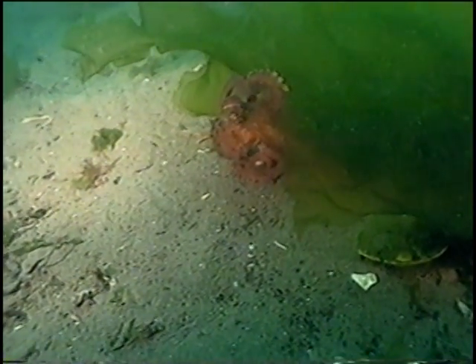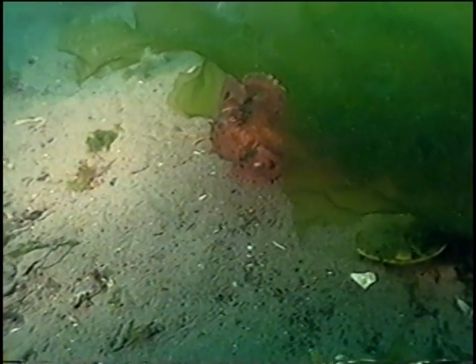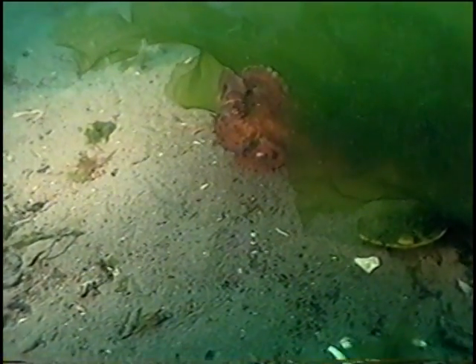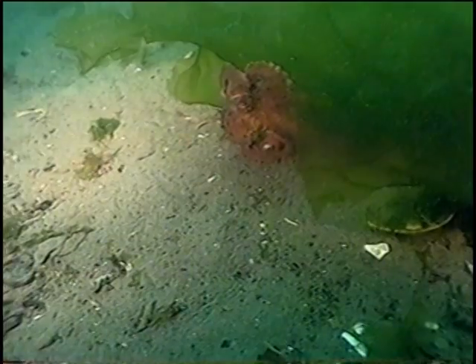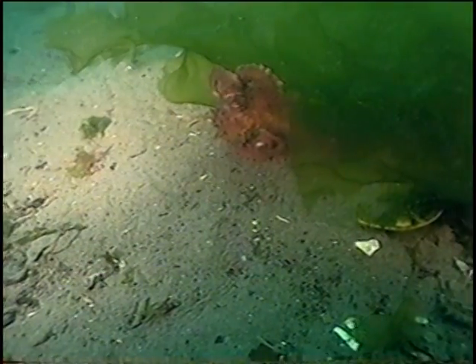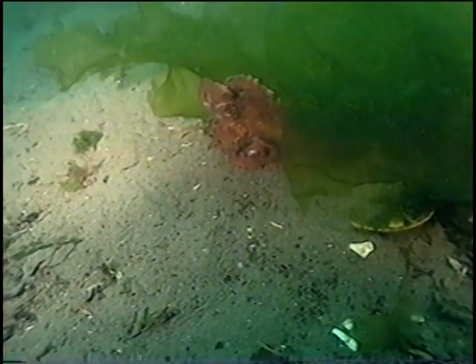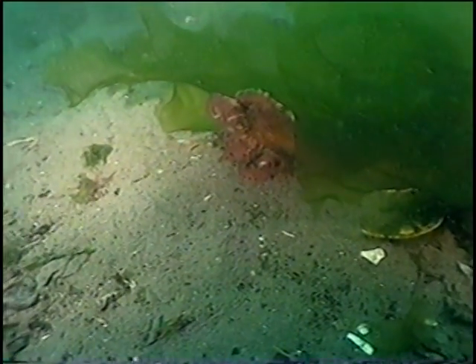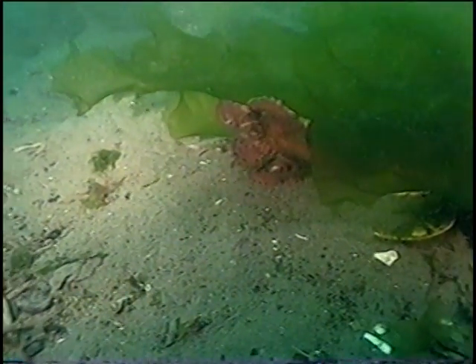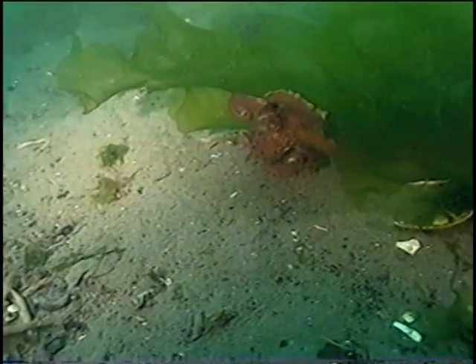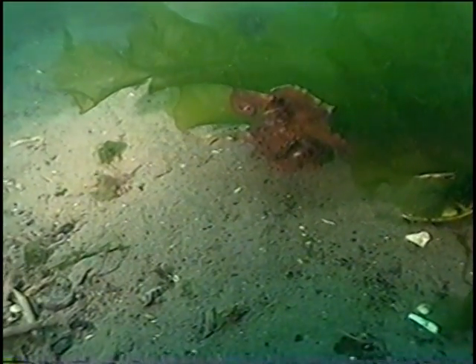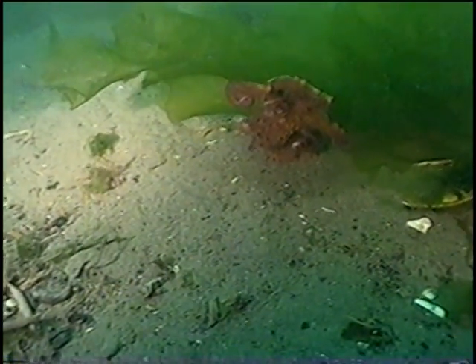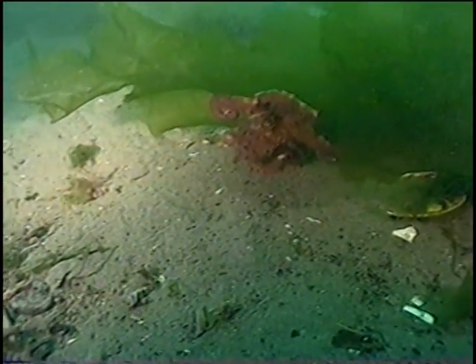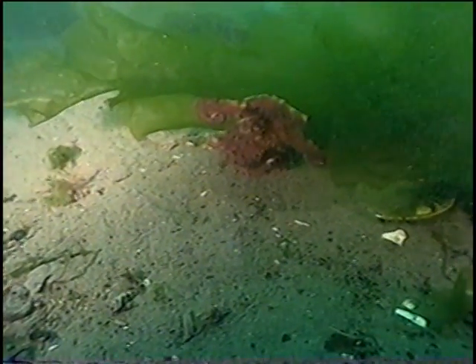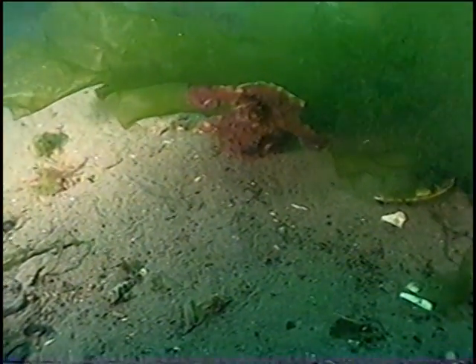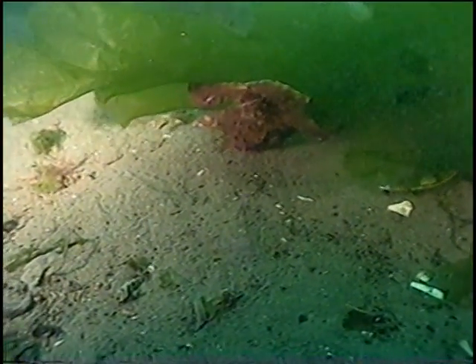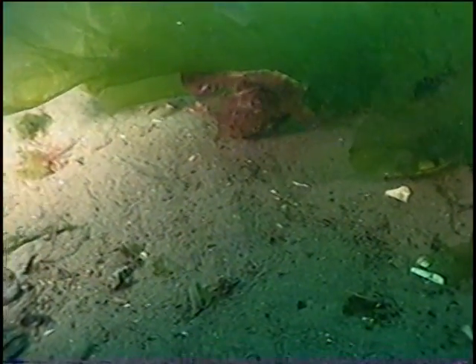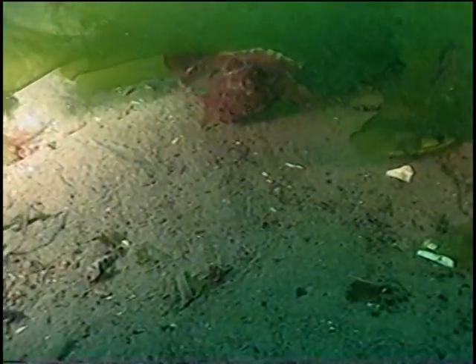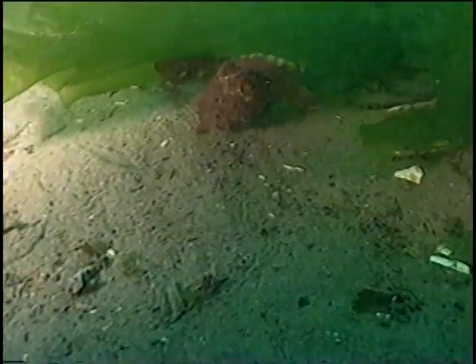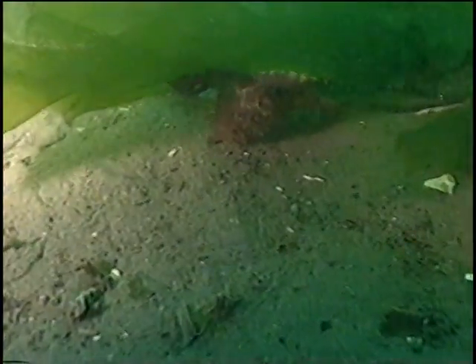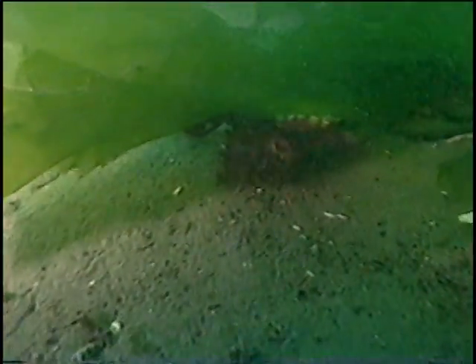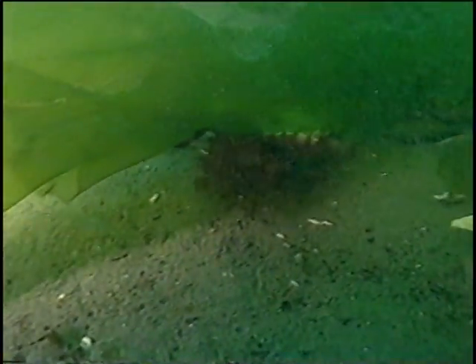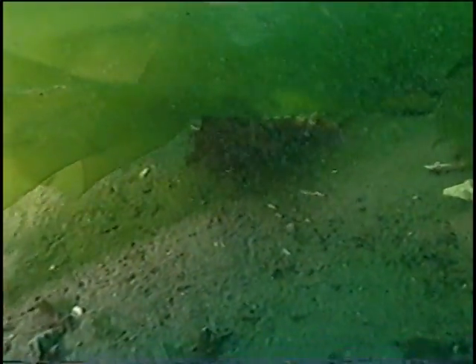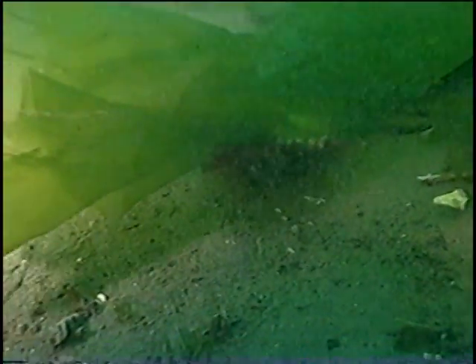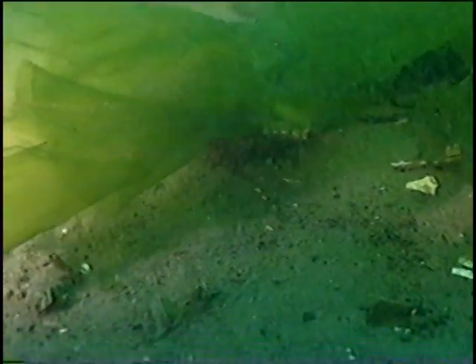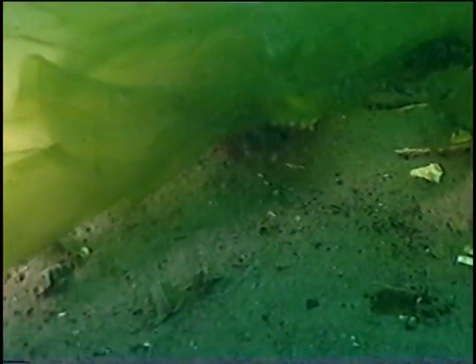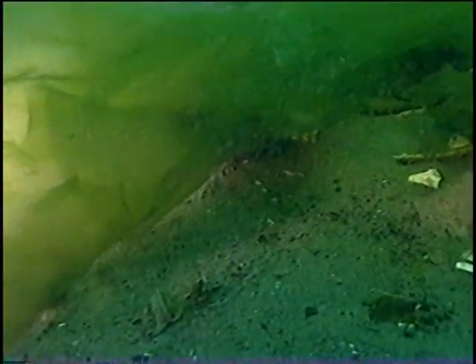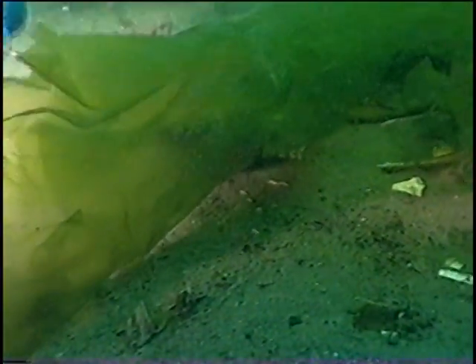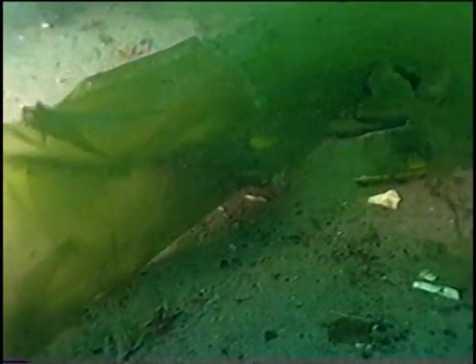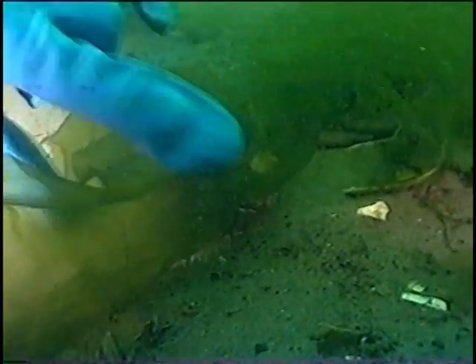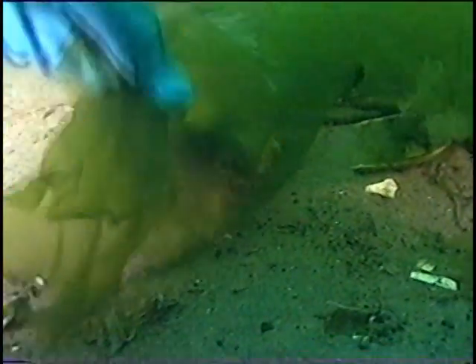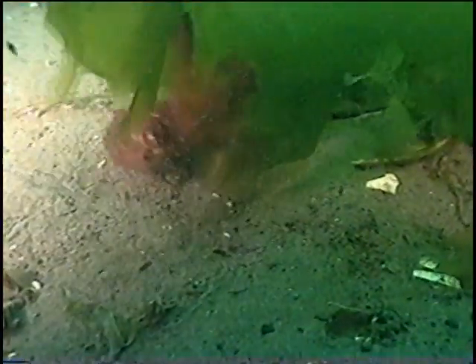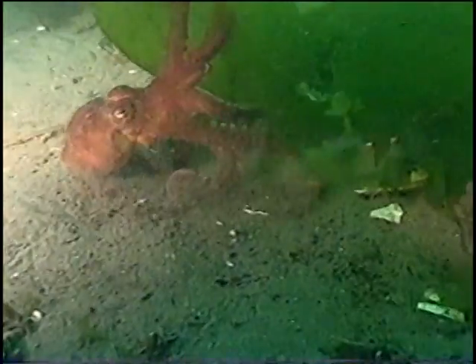Octopus can change their color instantly. Cool looking — it's holding on to the seaweed! Just another piece of seaweed here!